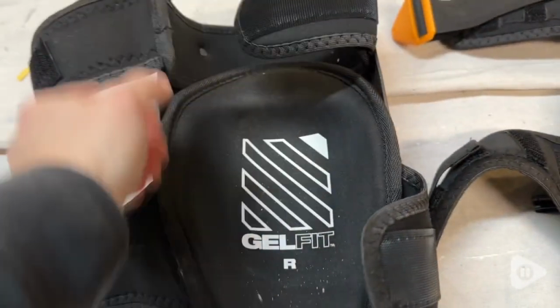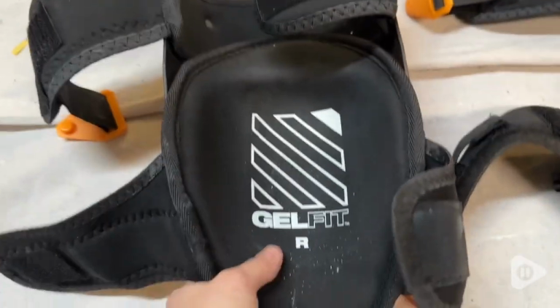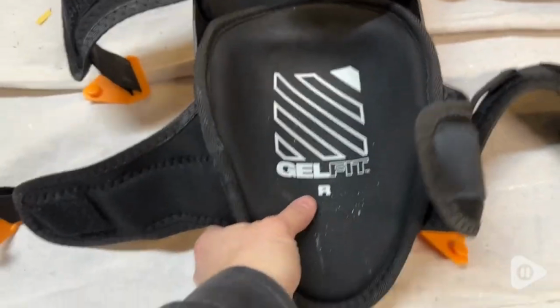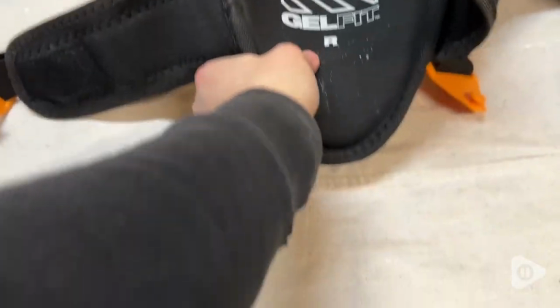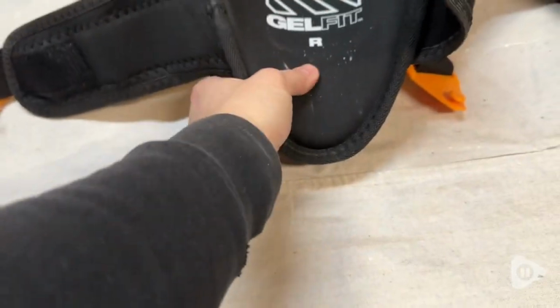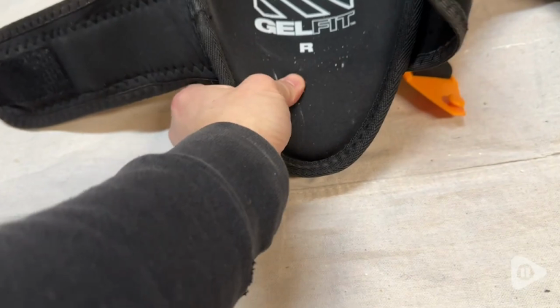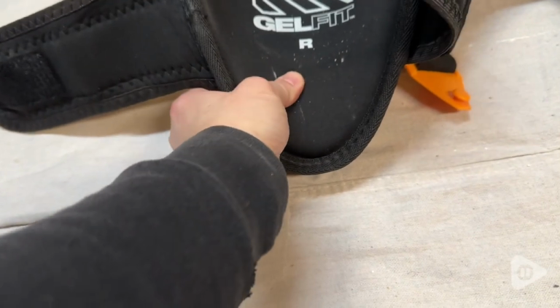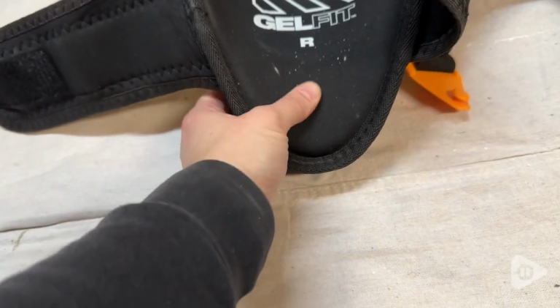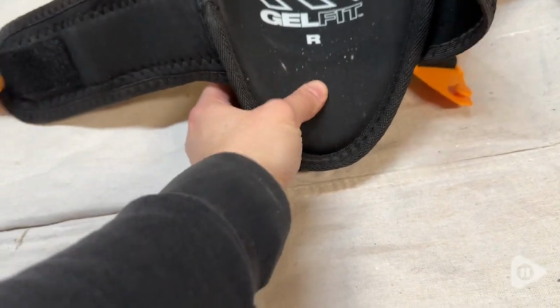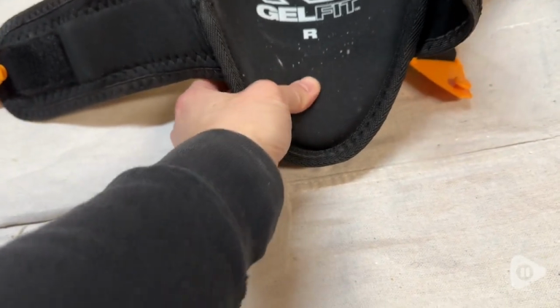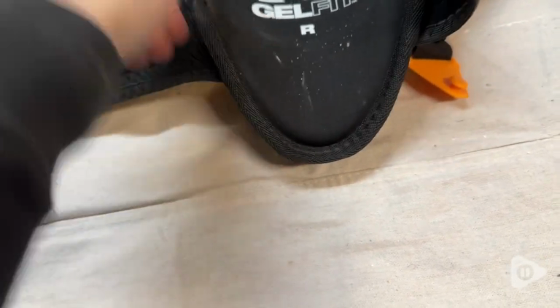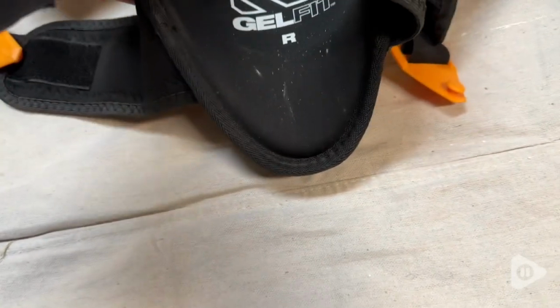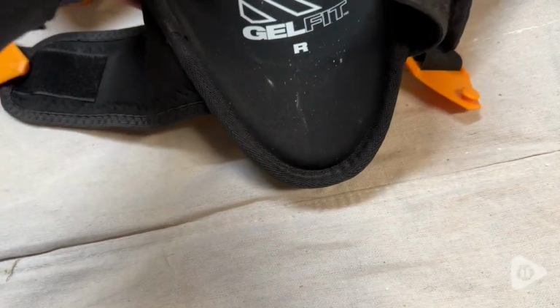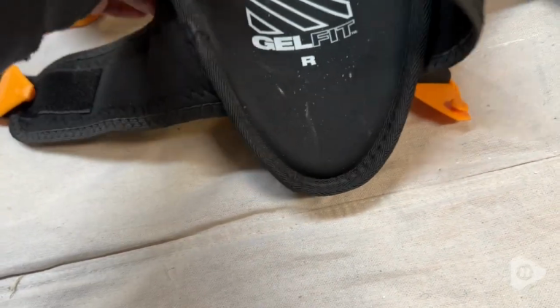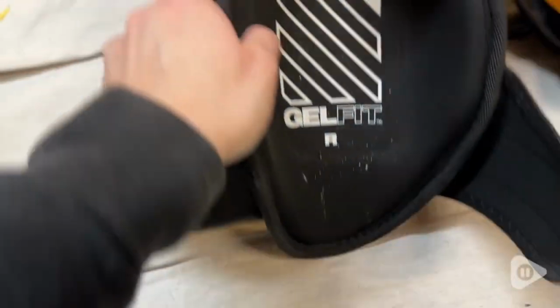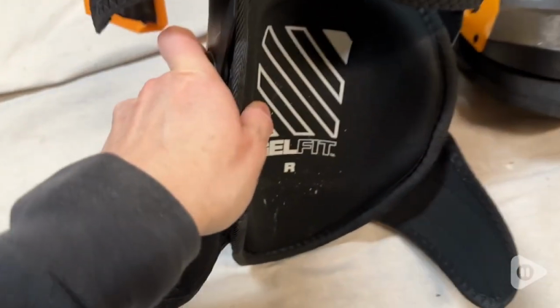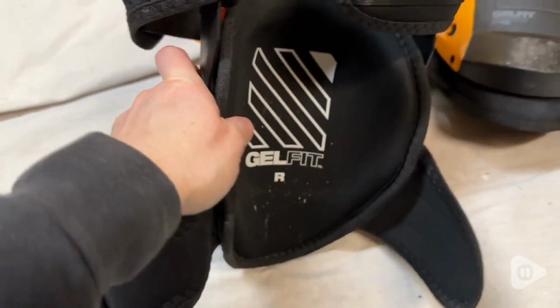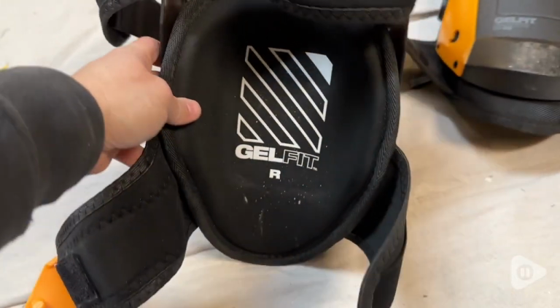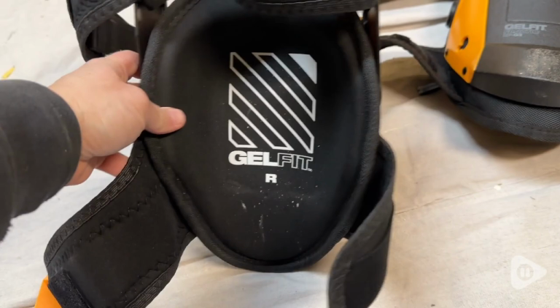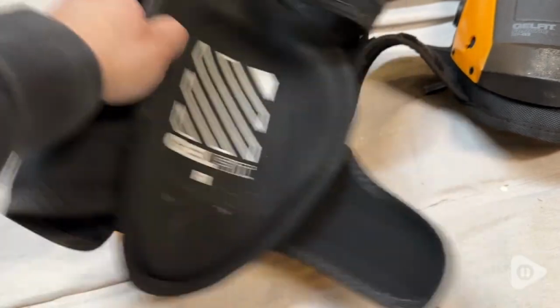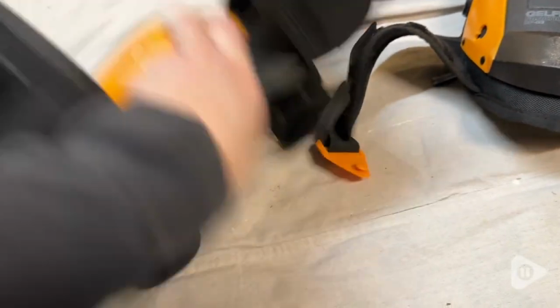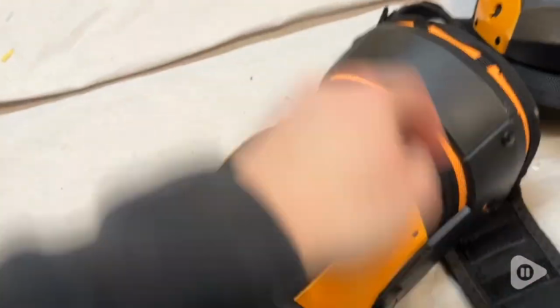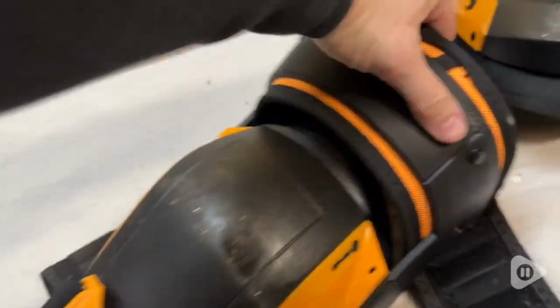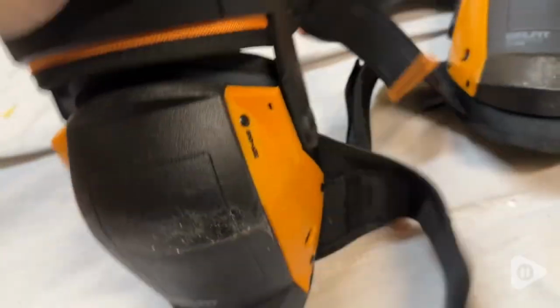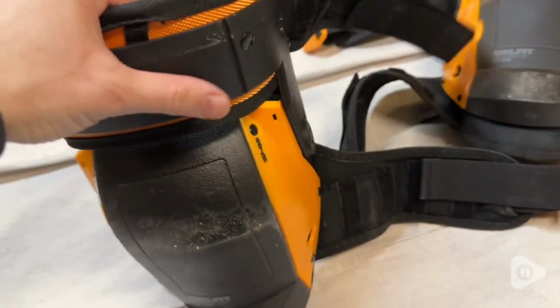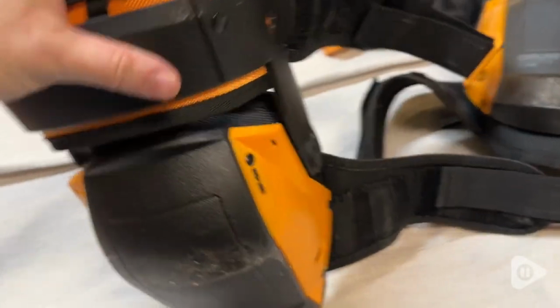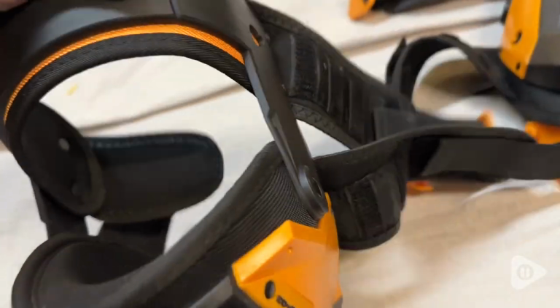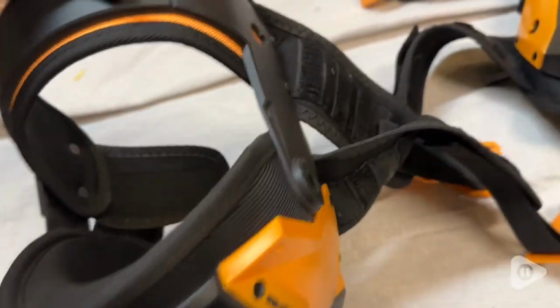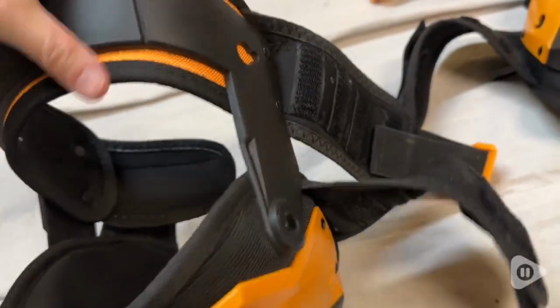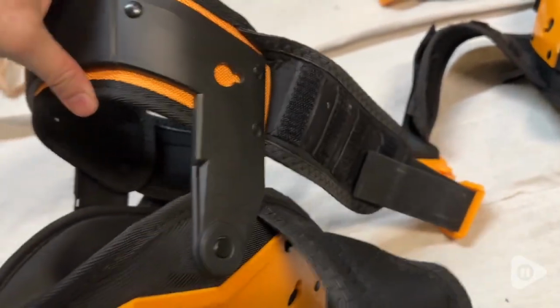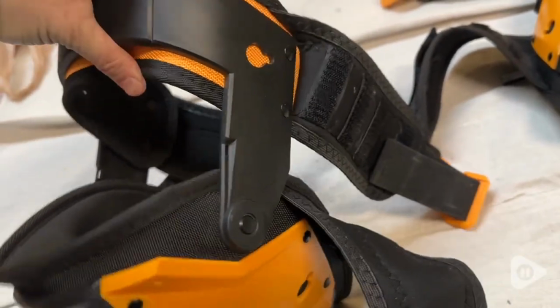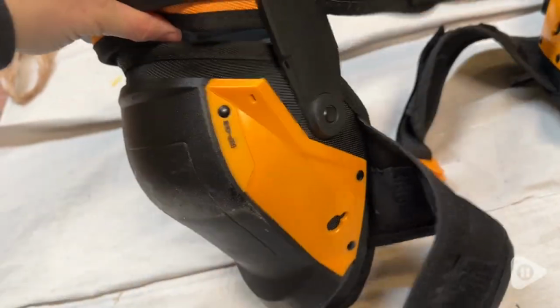The cool thing about these knee pads is, for one, they have this really nice gel material. It is really cushiony, really soft, and definitely gives you that support you need.